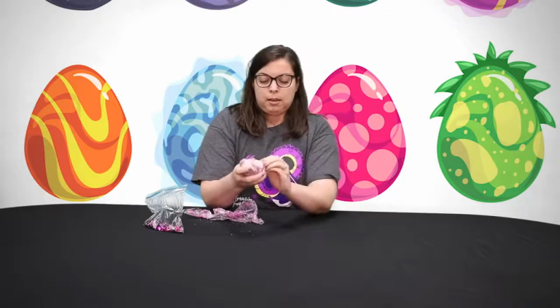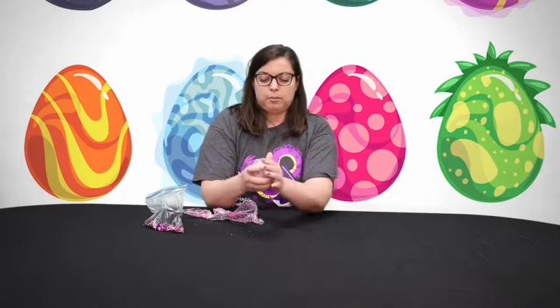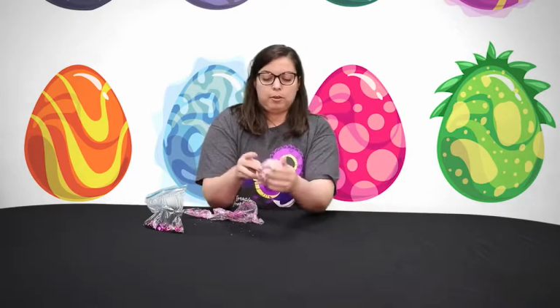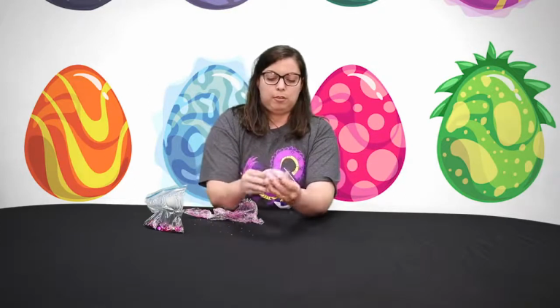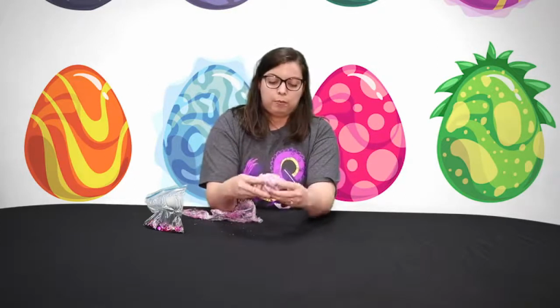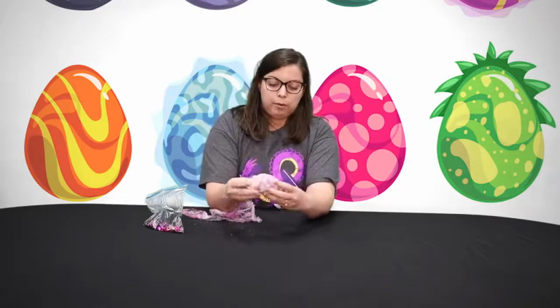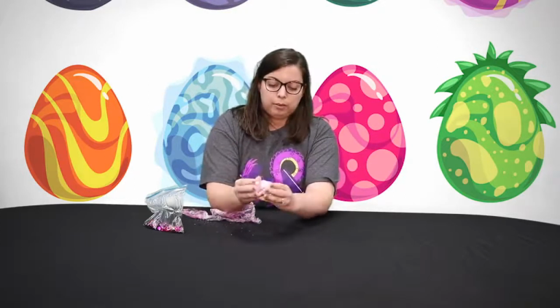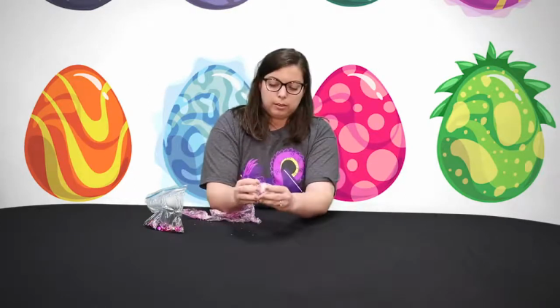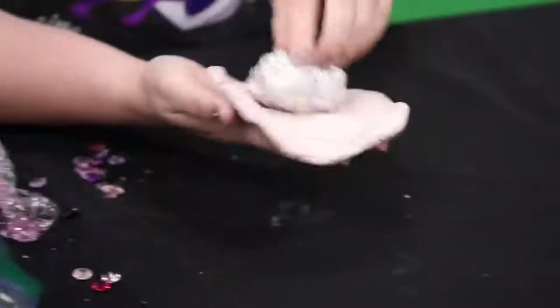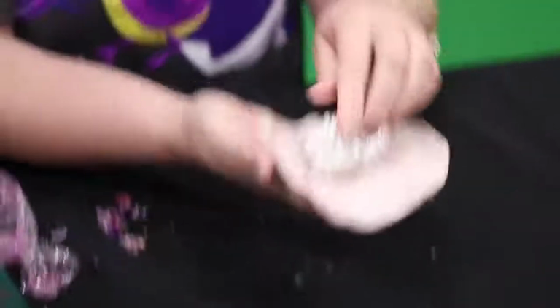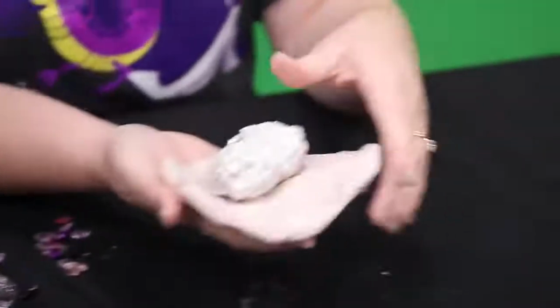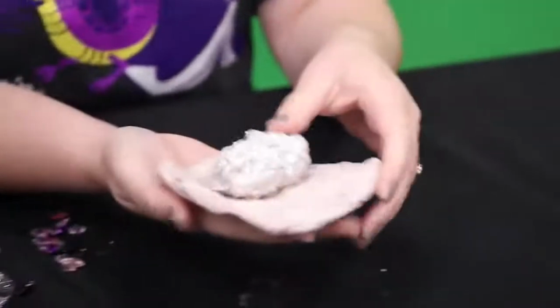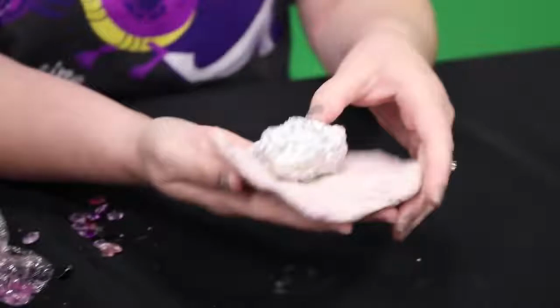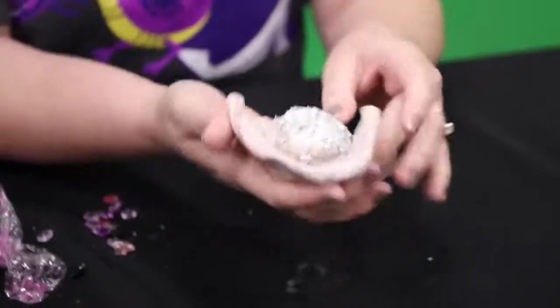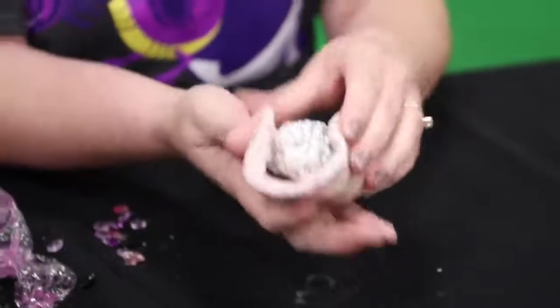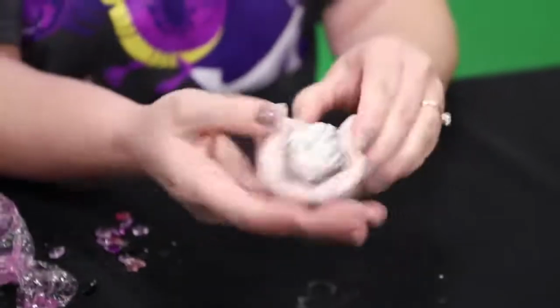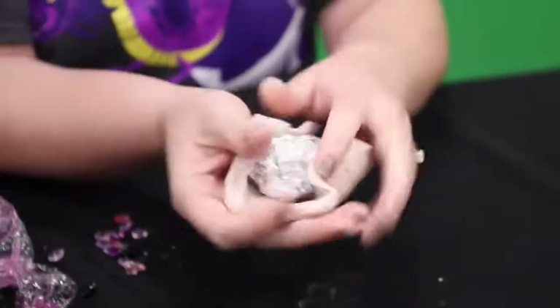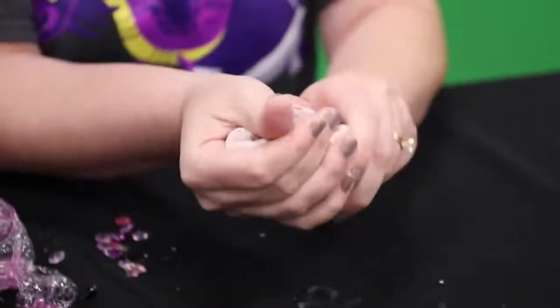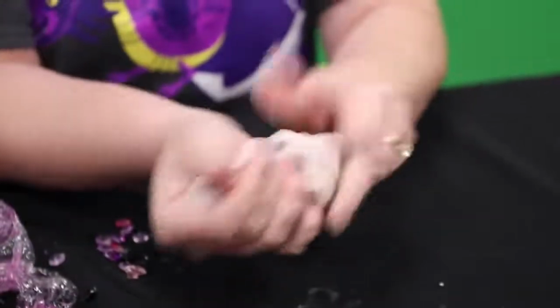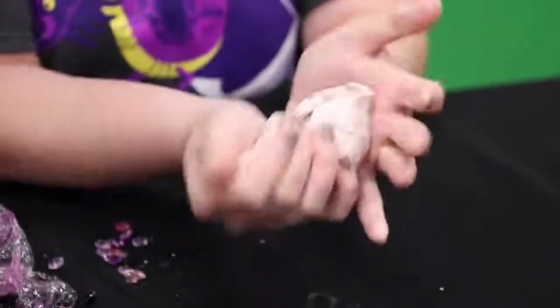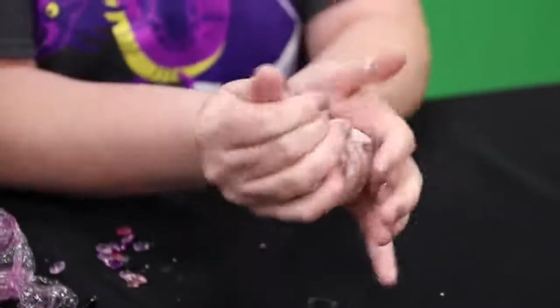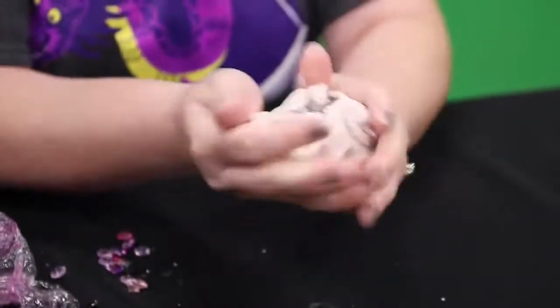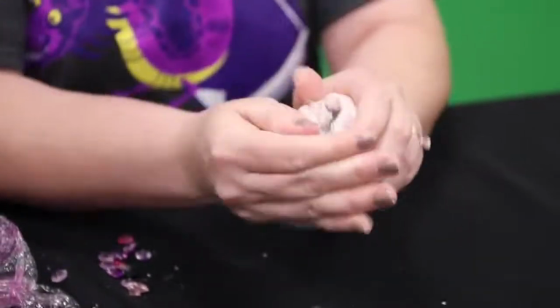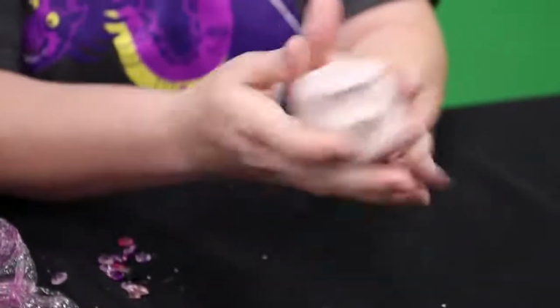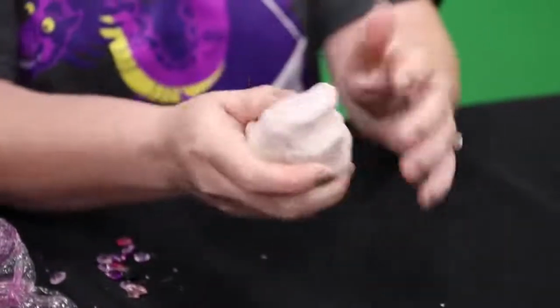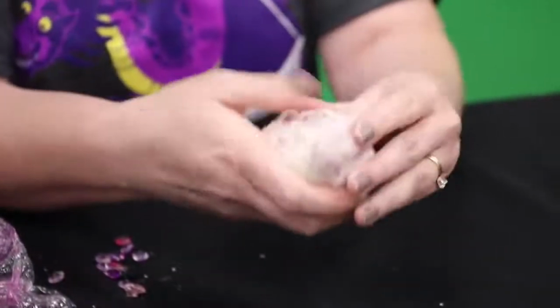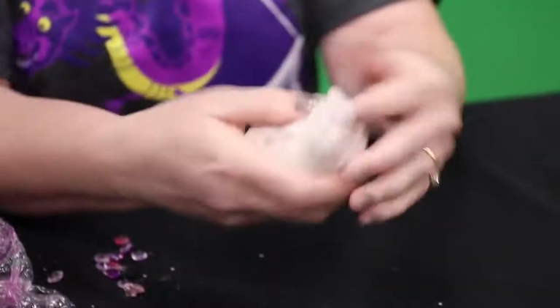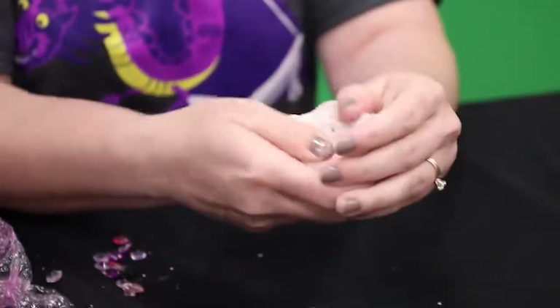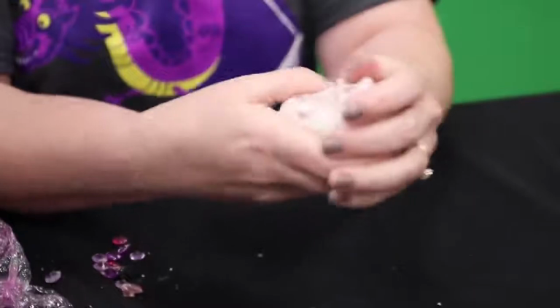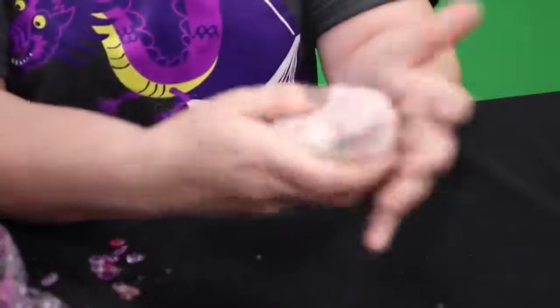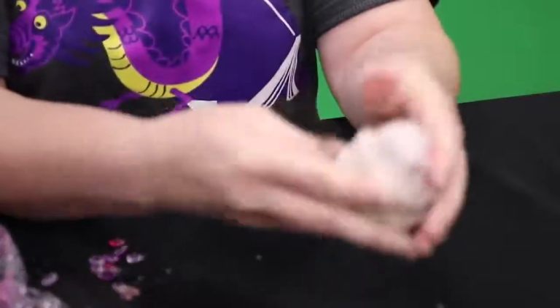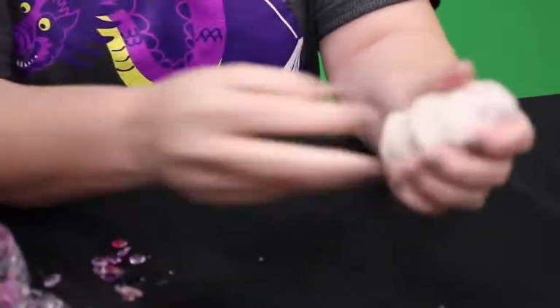Just make sure that the foil is completely covered up. If you need to smooth it out a little bit, you can run it right in between your hands just like this.